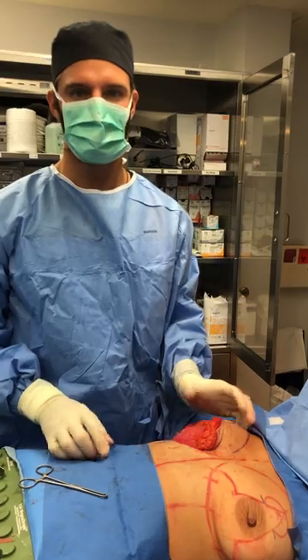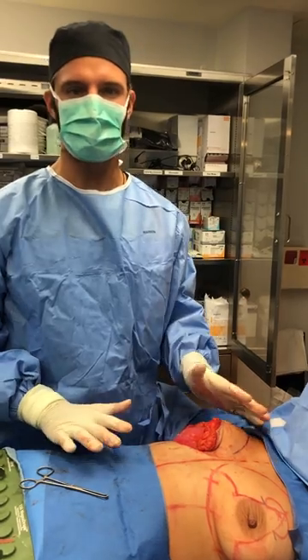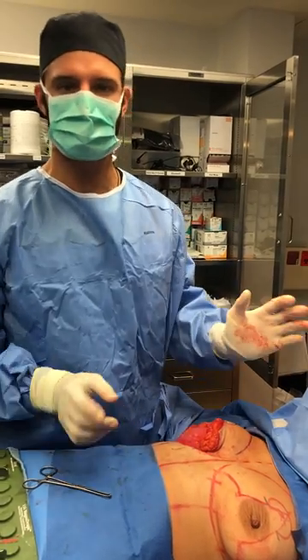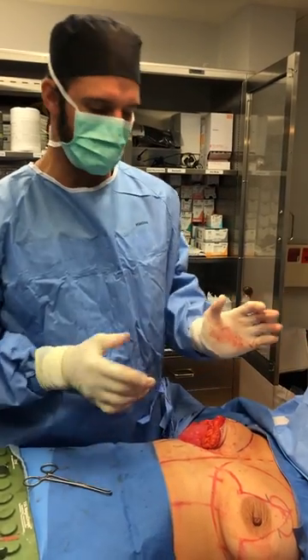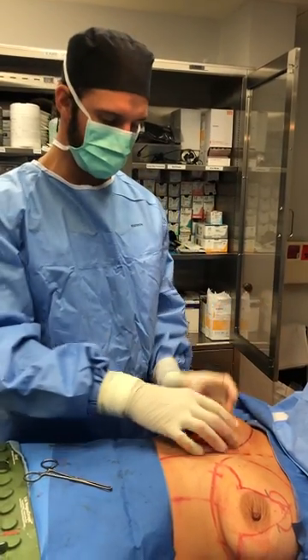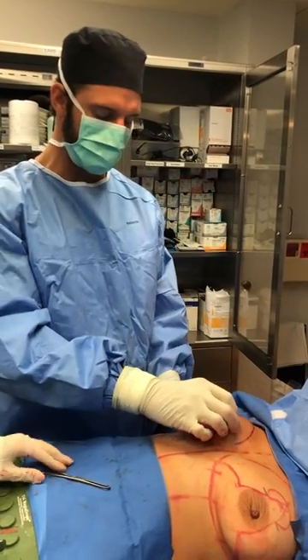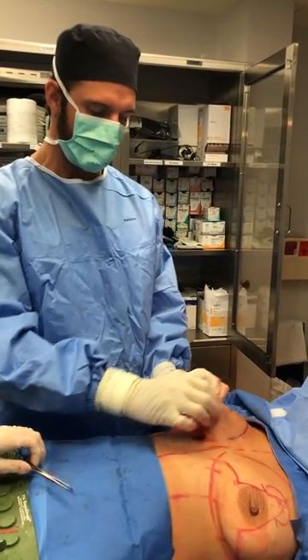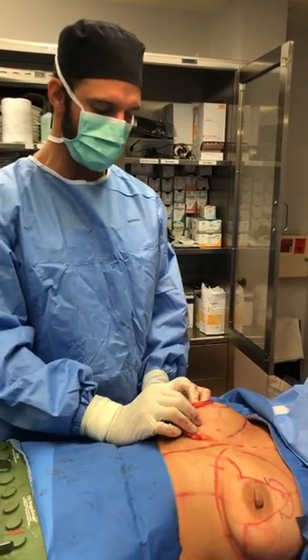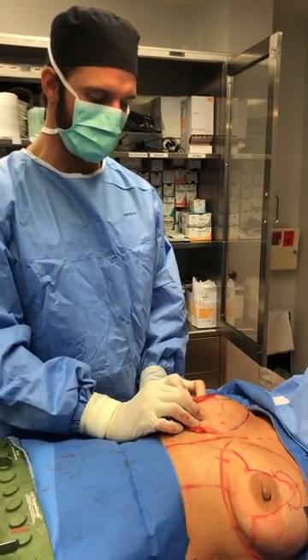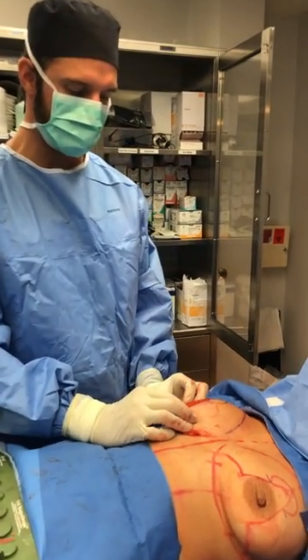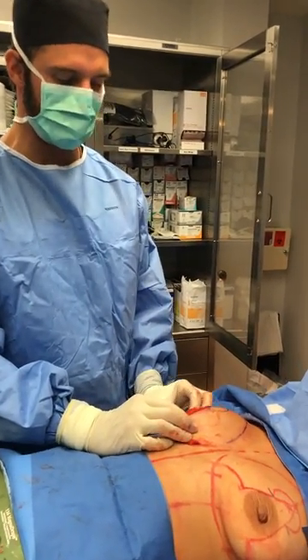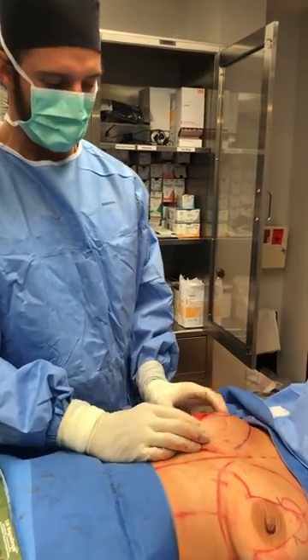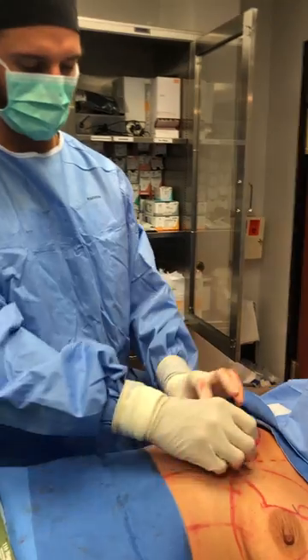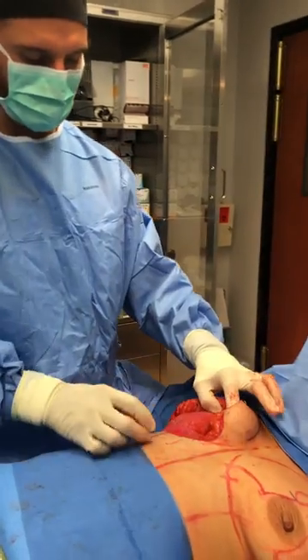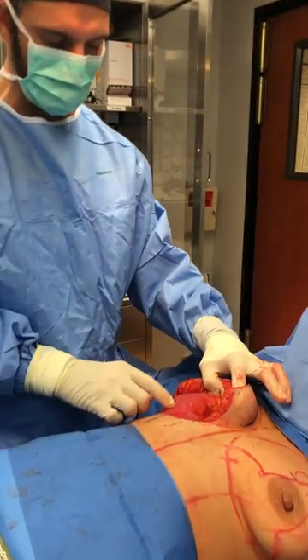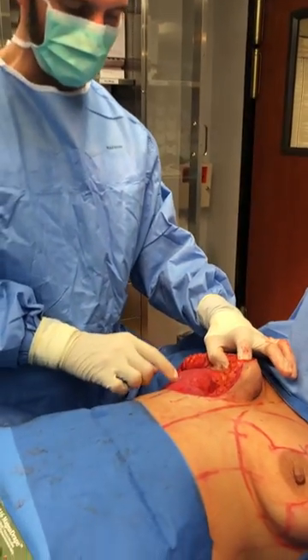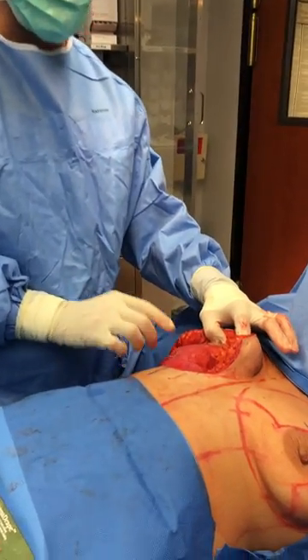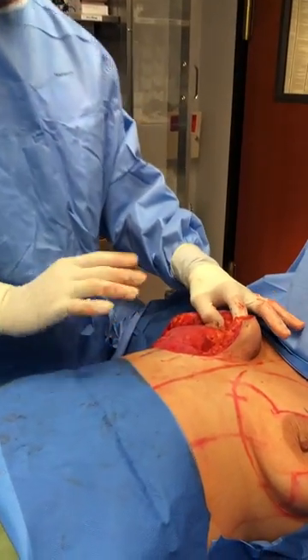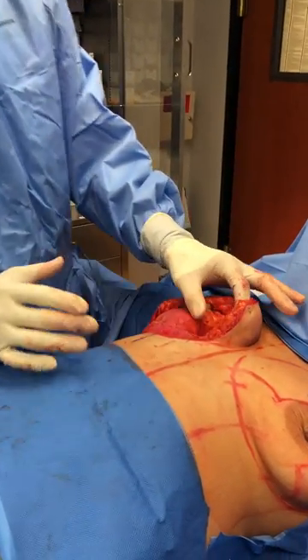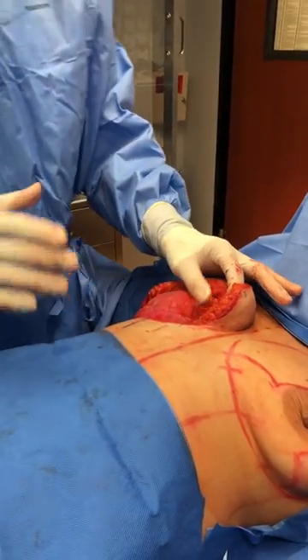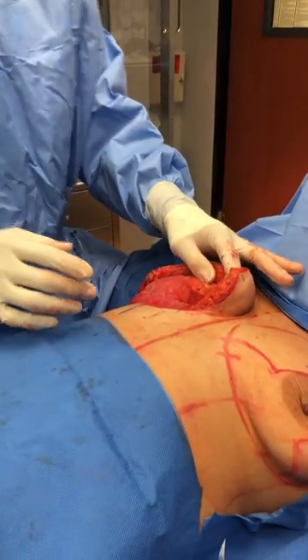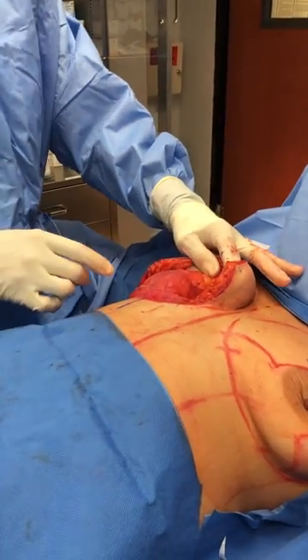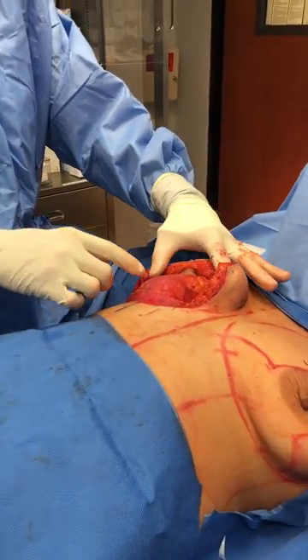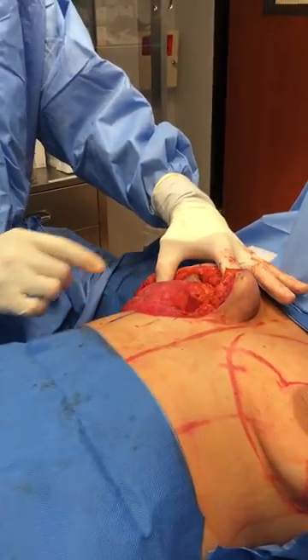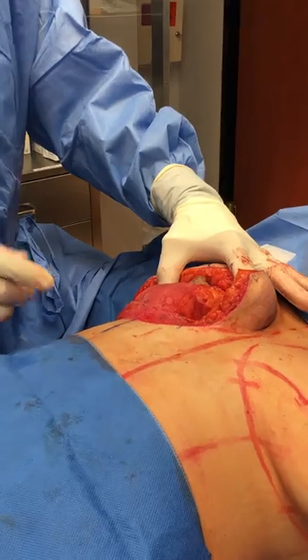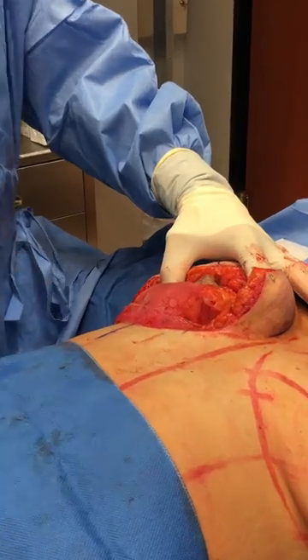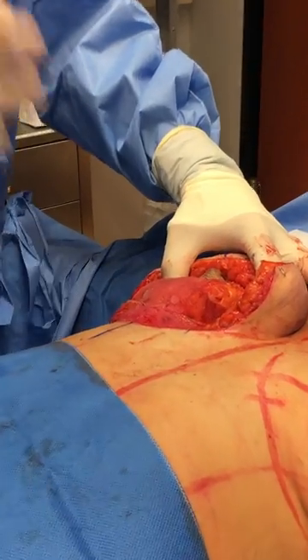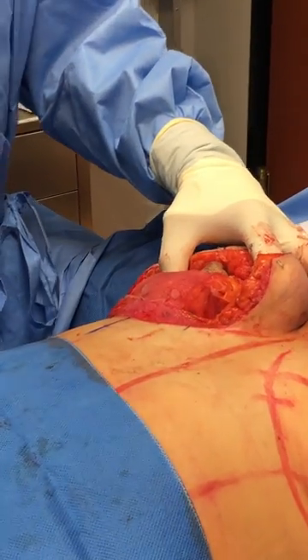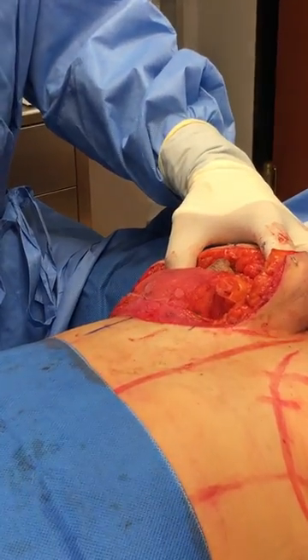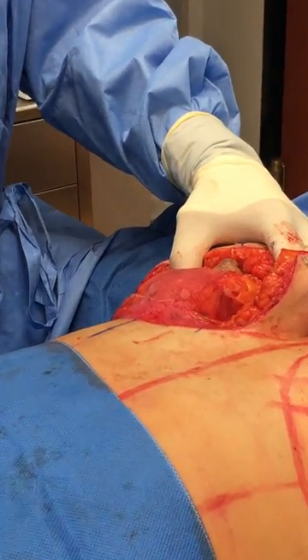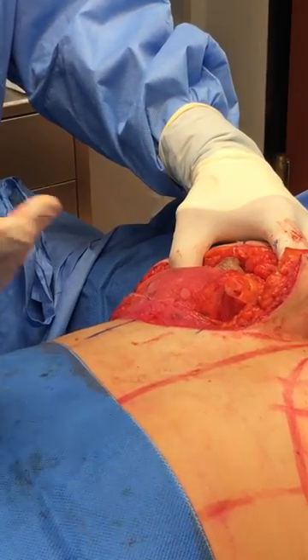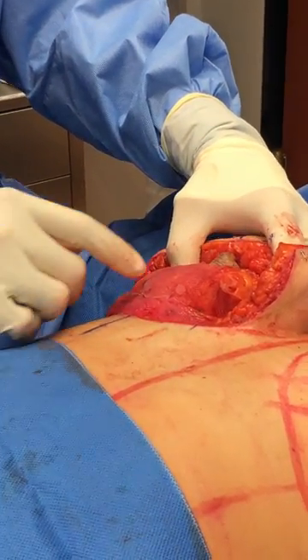Hi guys, welcome back. Dr. Rossi, we've completed a big portion of our right mastopexy here, and what I'm using is something that's becoming more and more popular, which is called Gallashape. There's Galladerm, Gallaflex, and Gallashape.